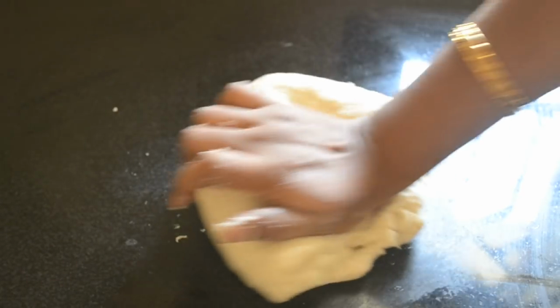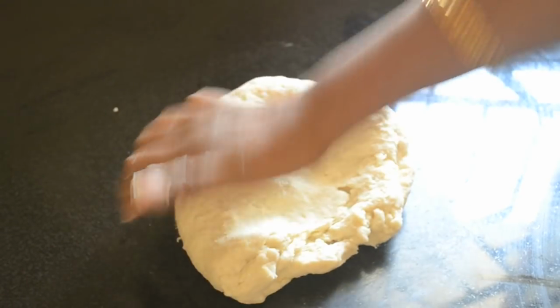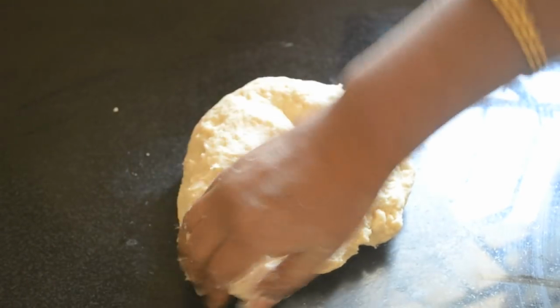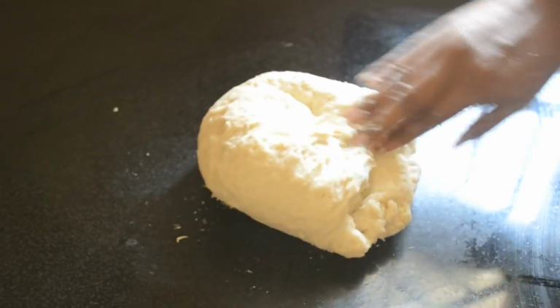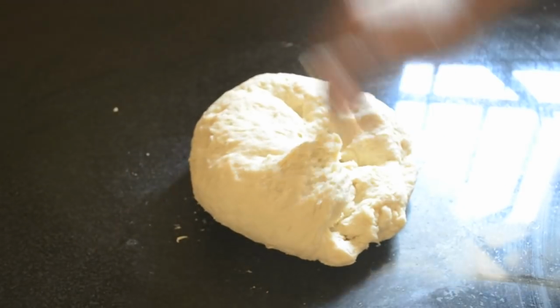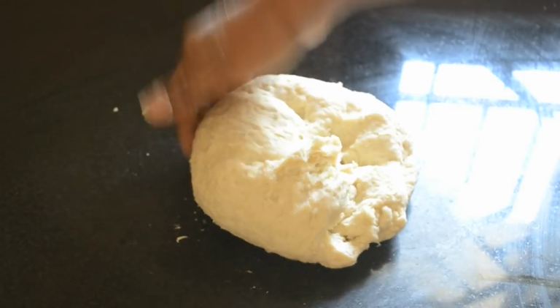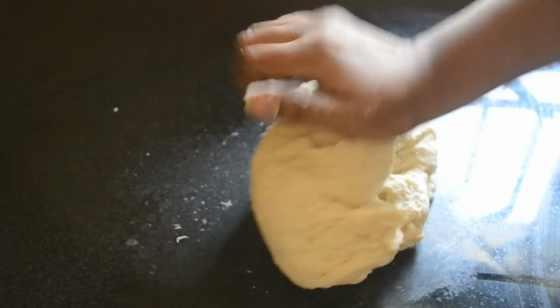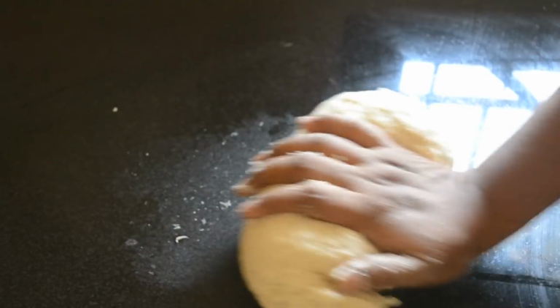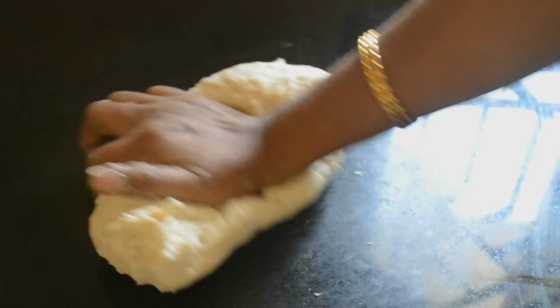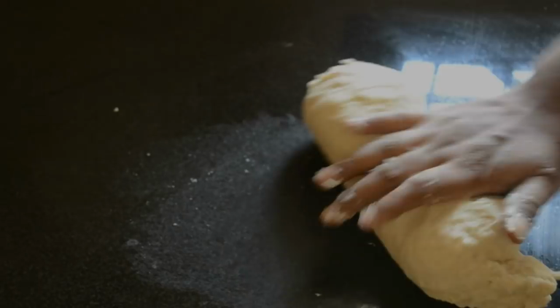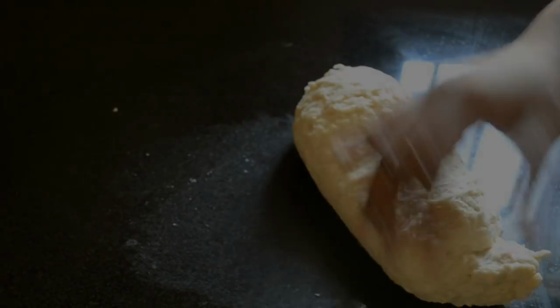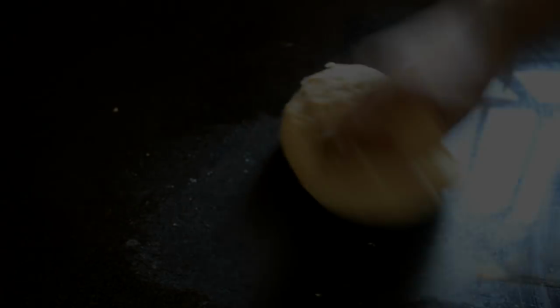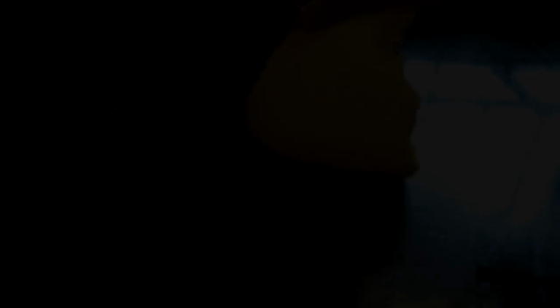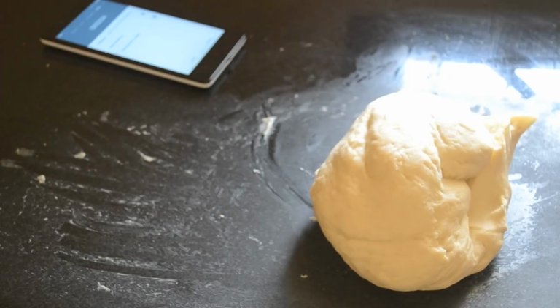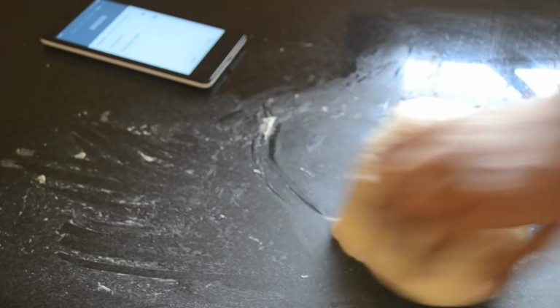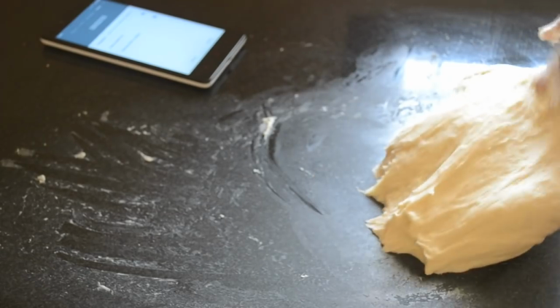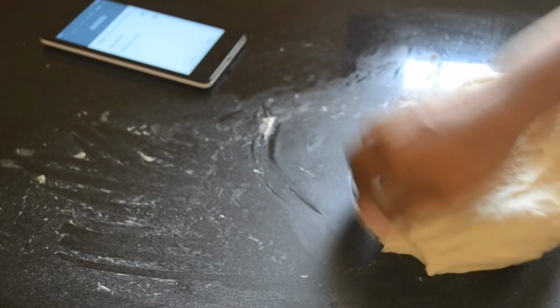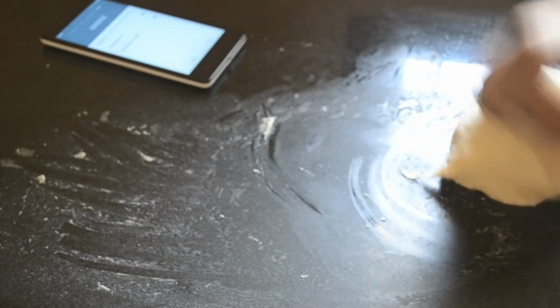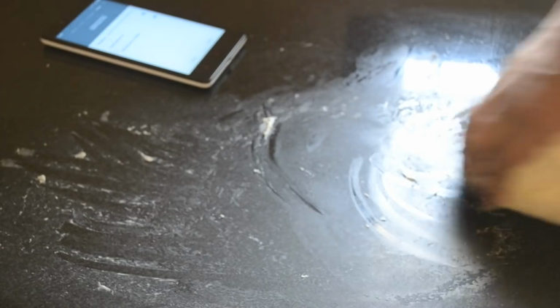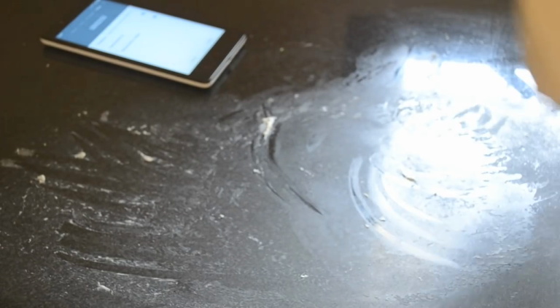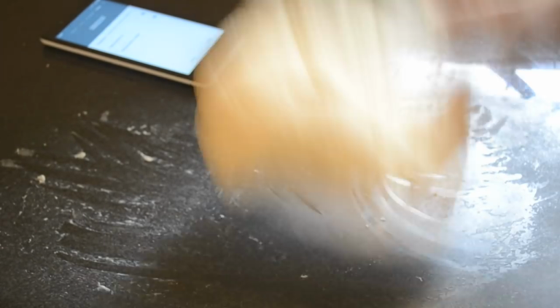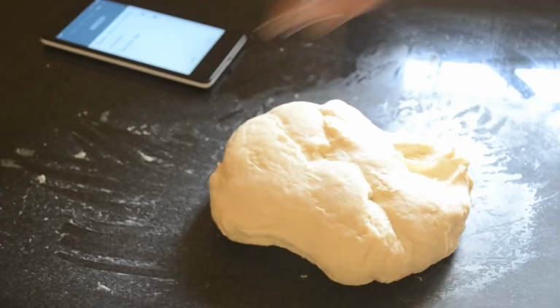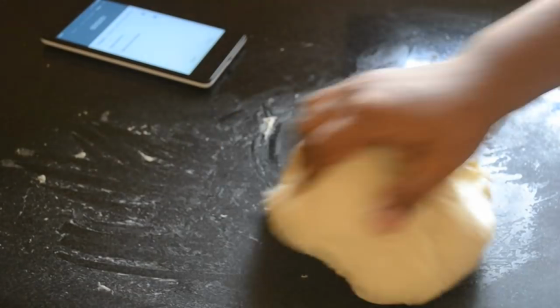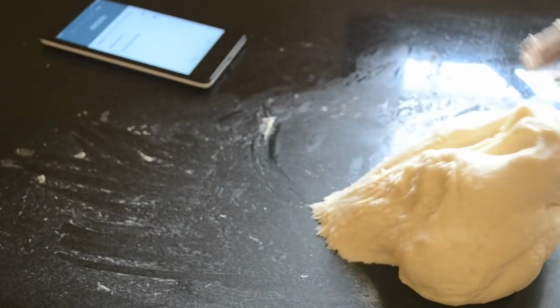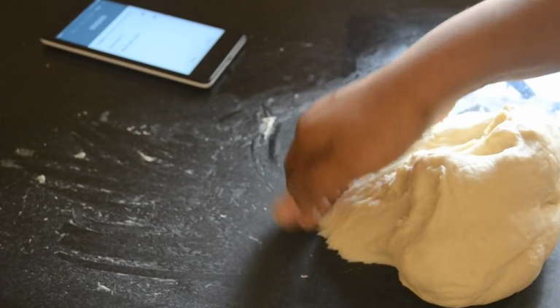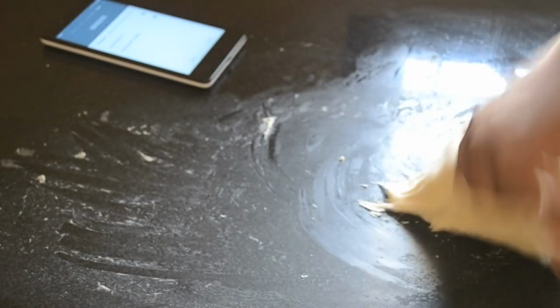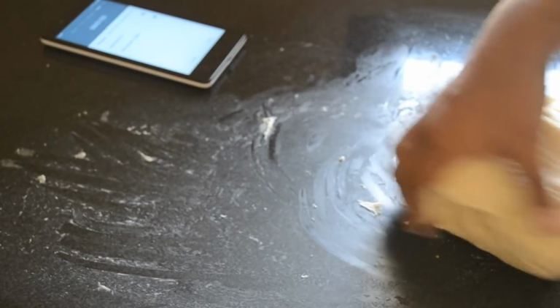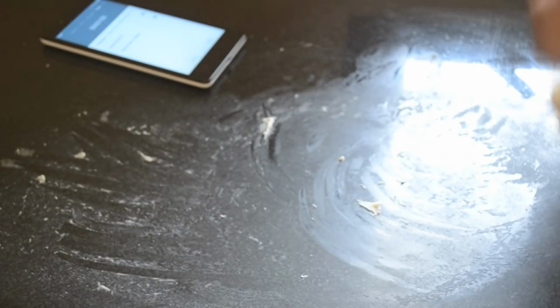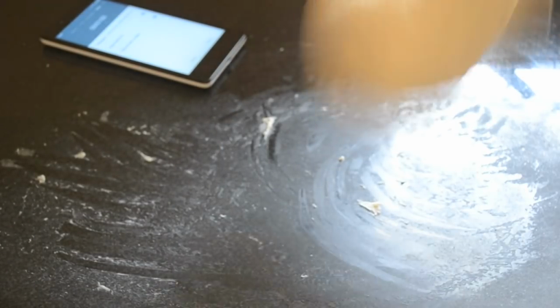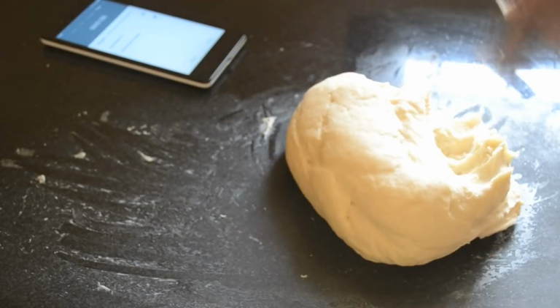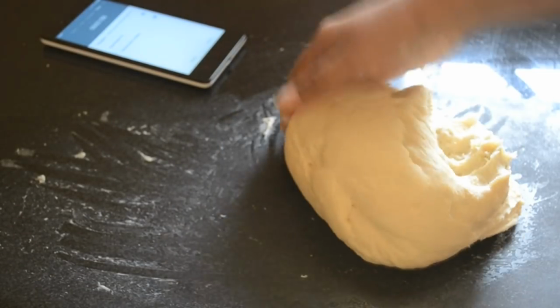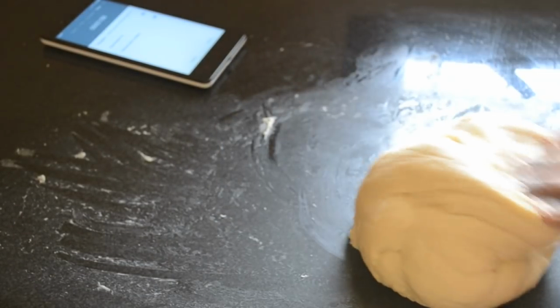The dough should pass the windowpane test. I have made a video on the windowpane test, so please take a look at it to know how to do it.